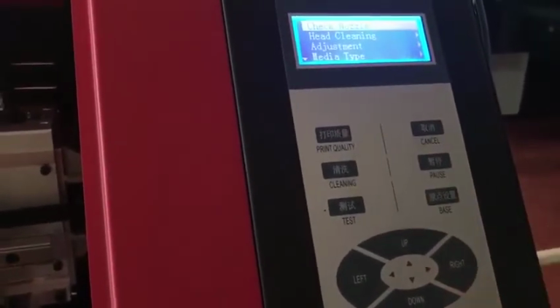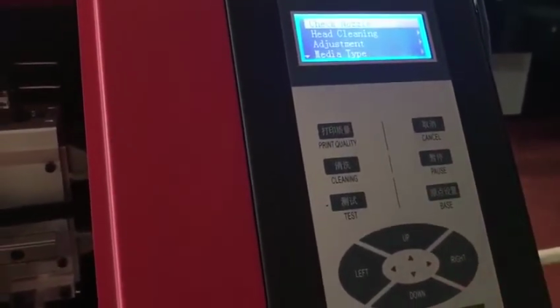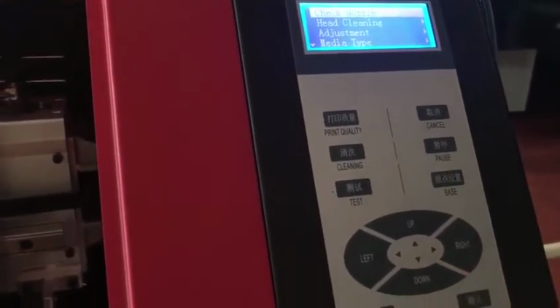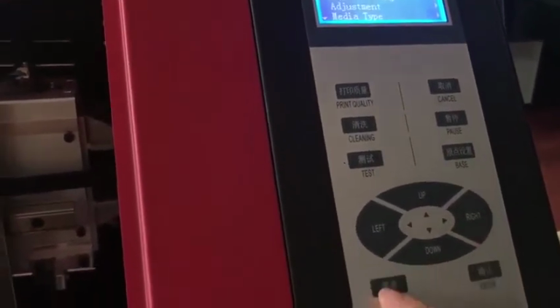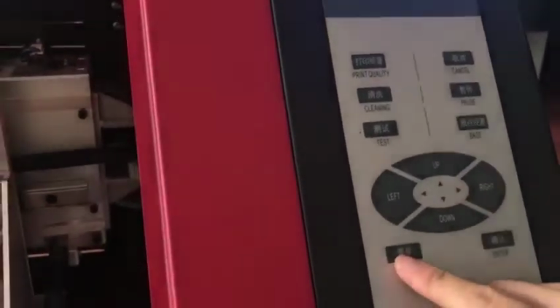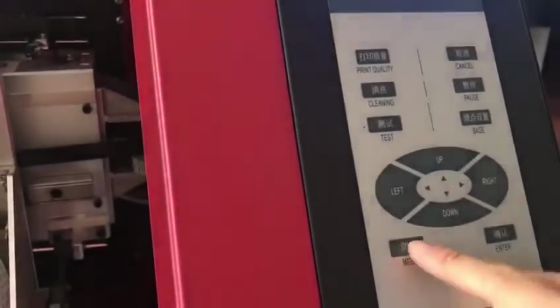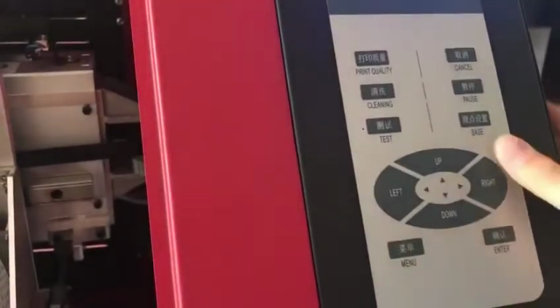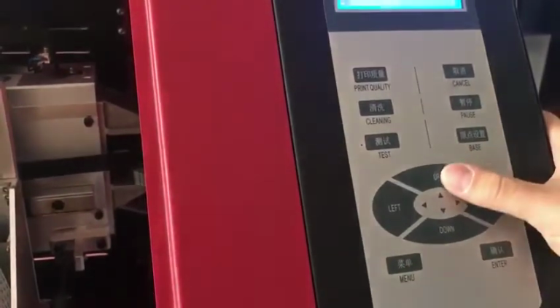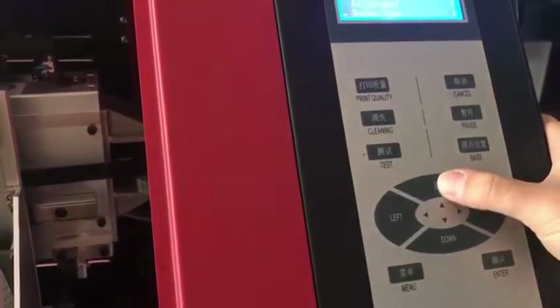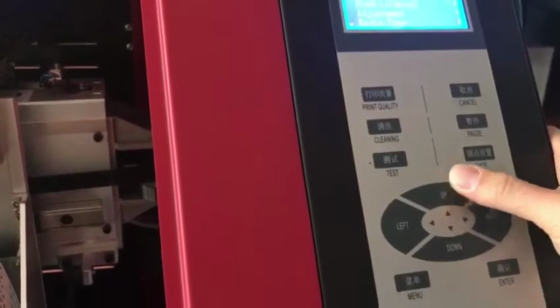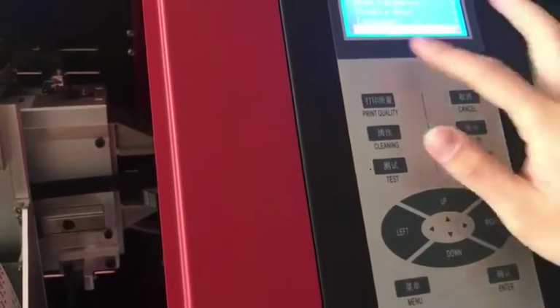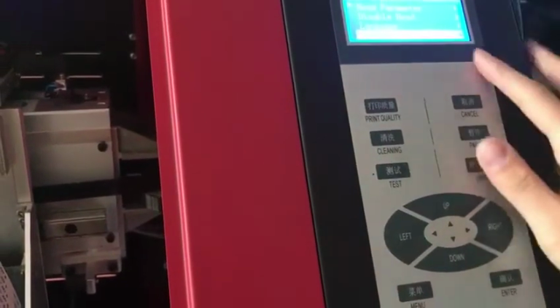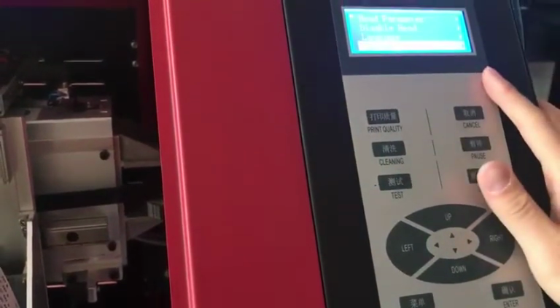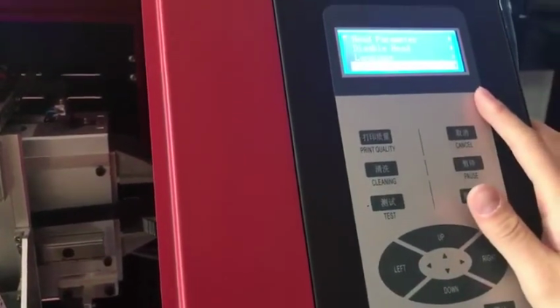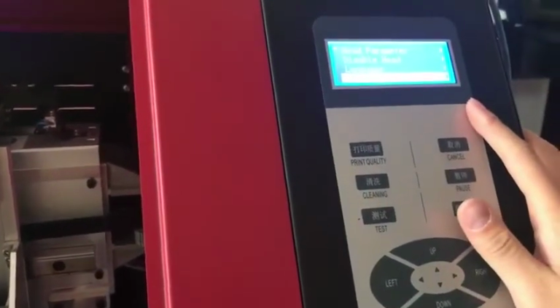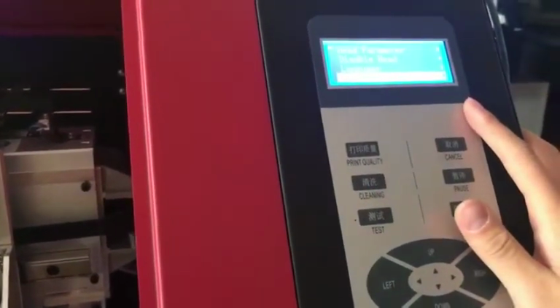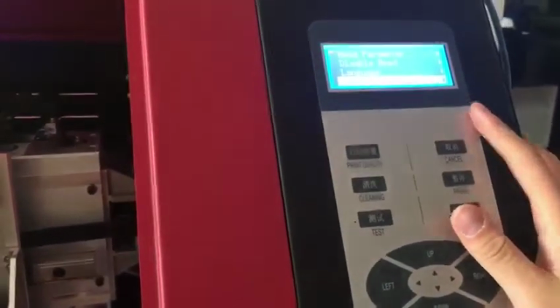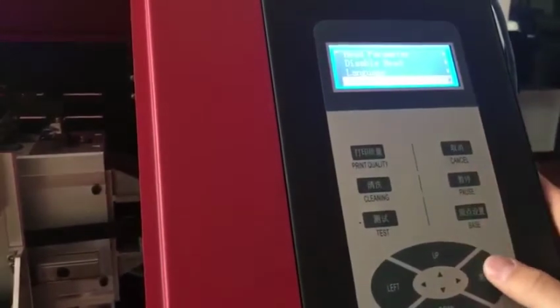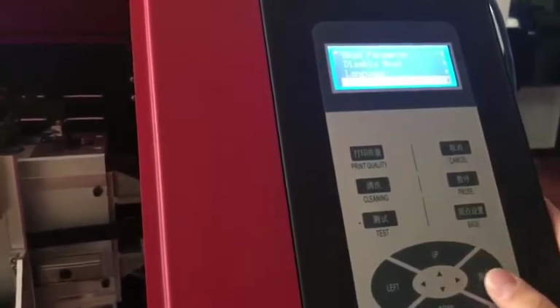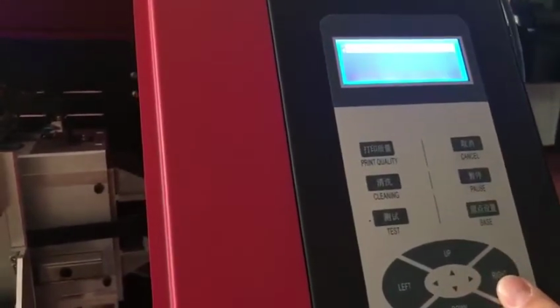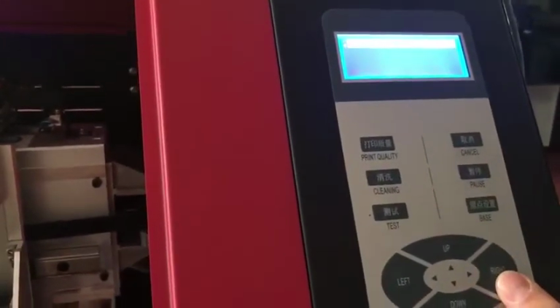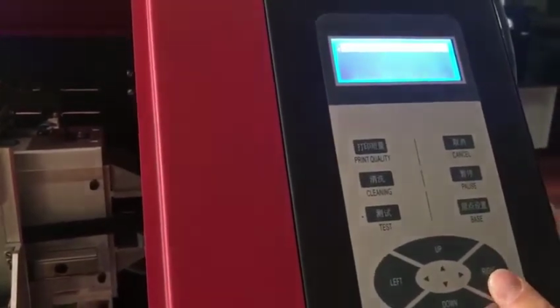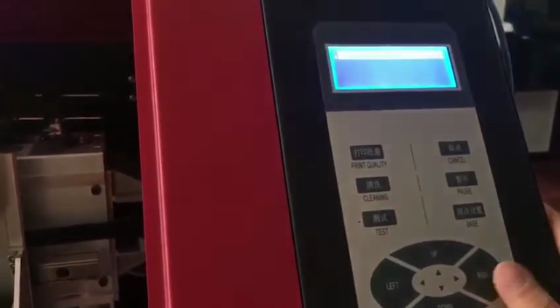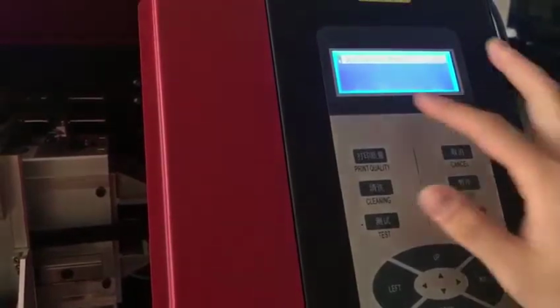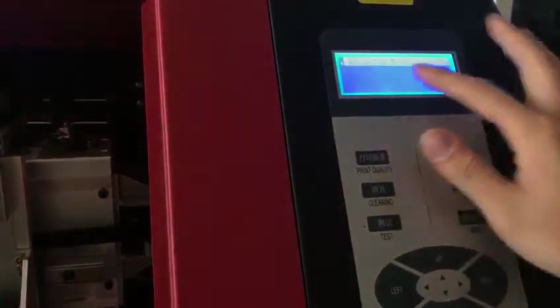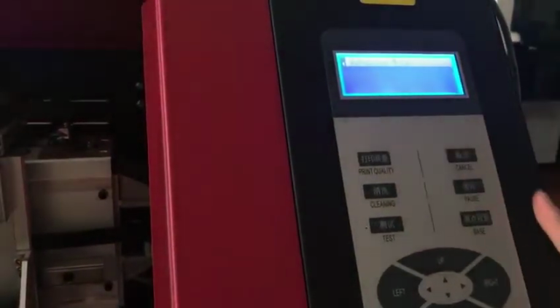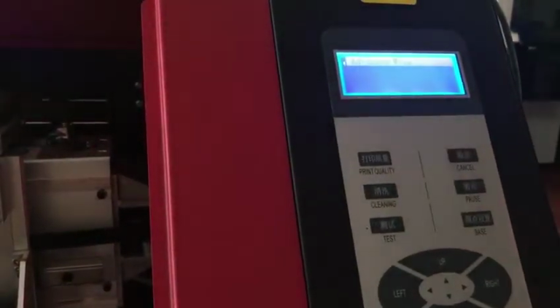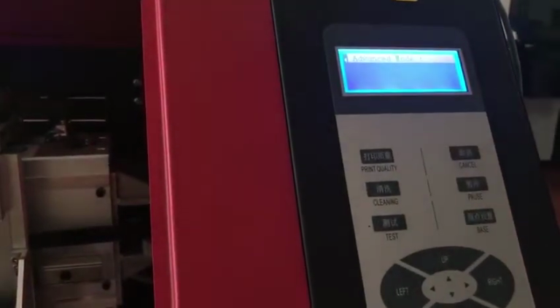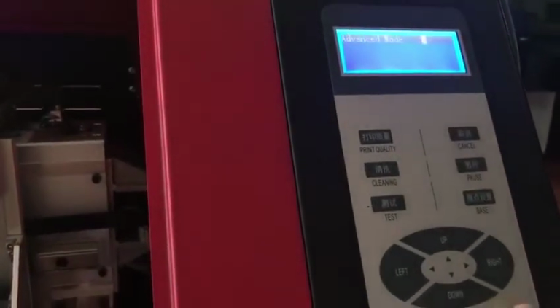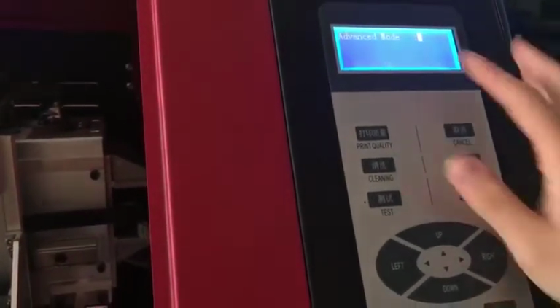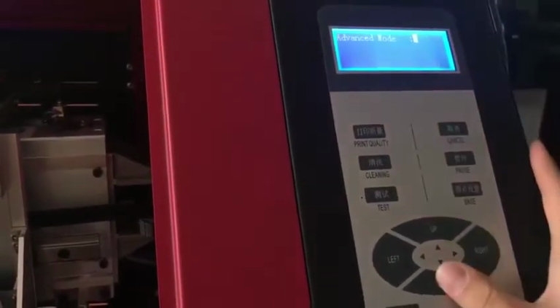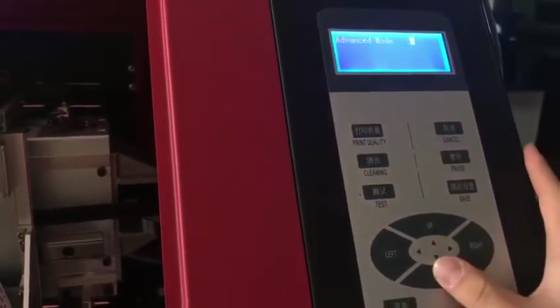Press the menu, press here, and go to System. There is the advanced mode. The password was zero.